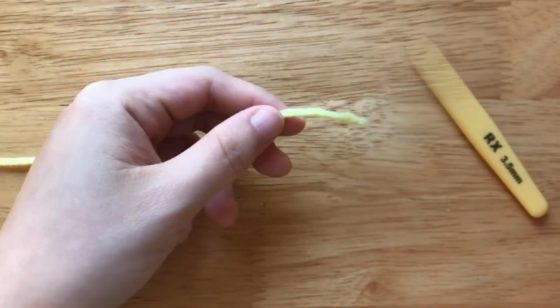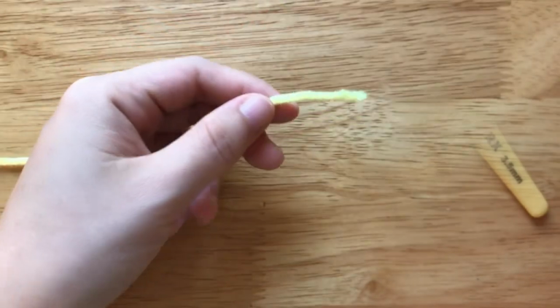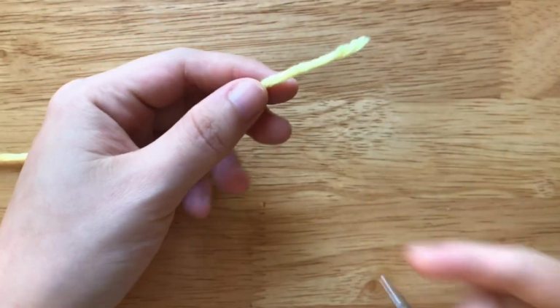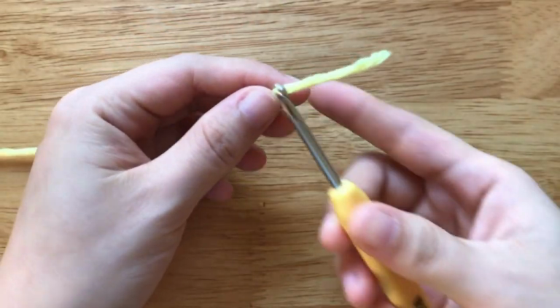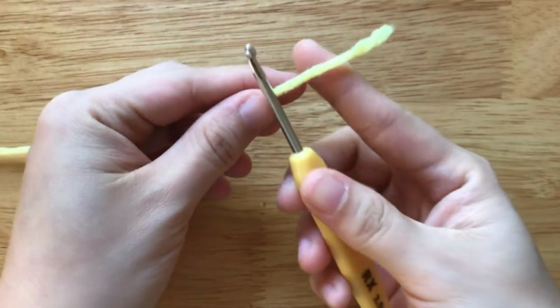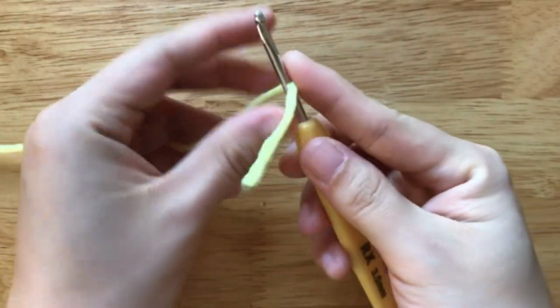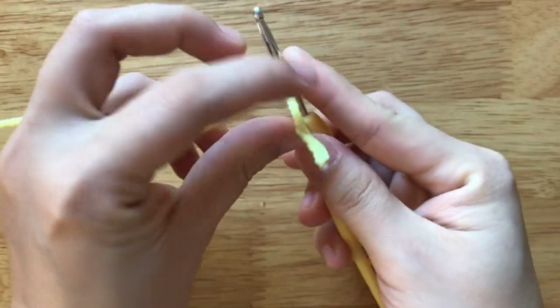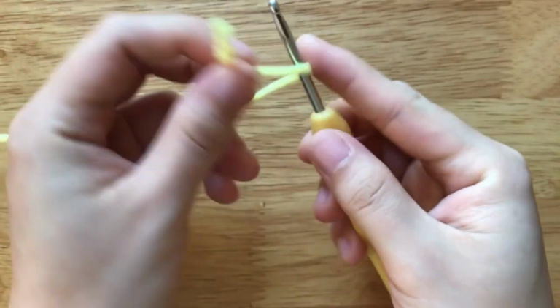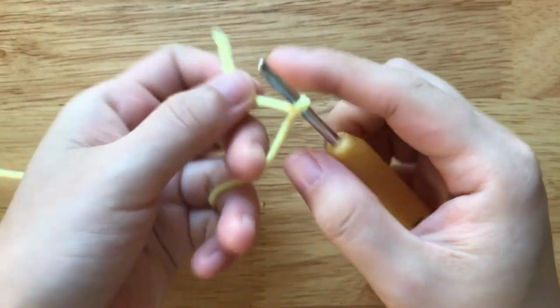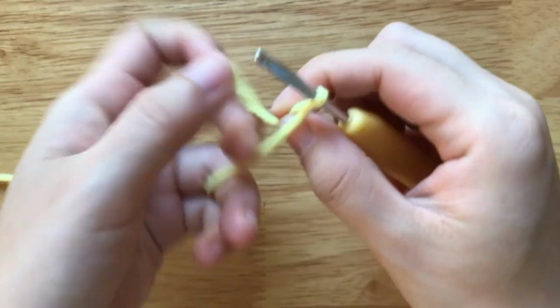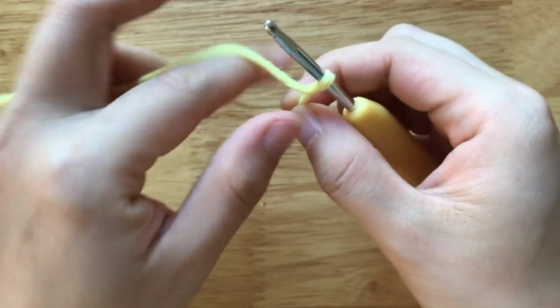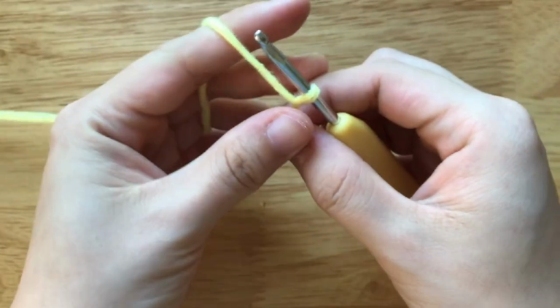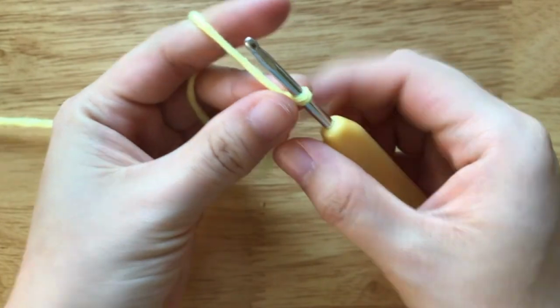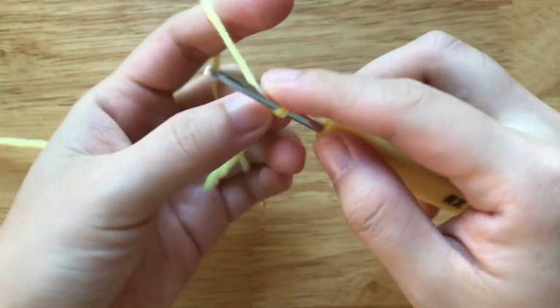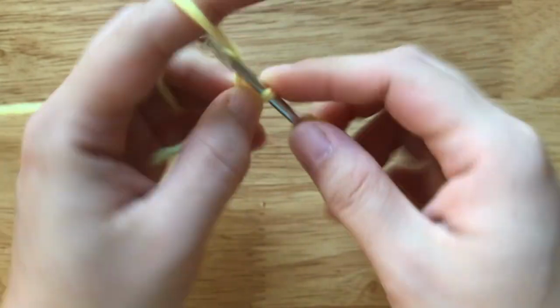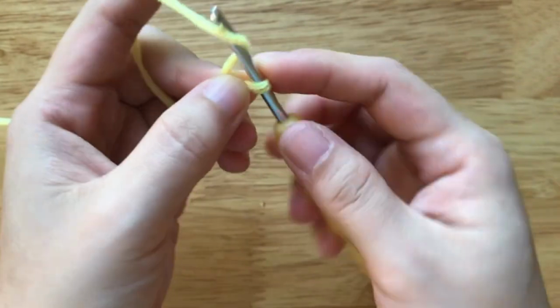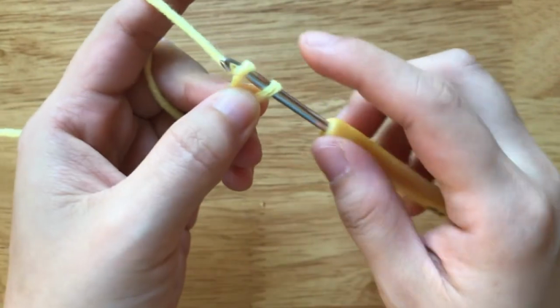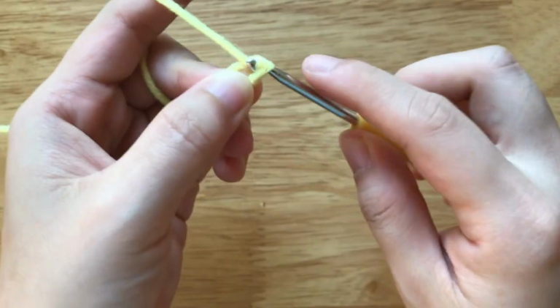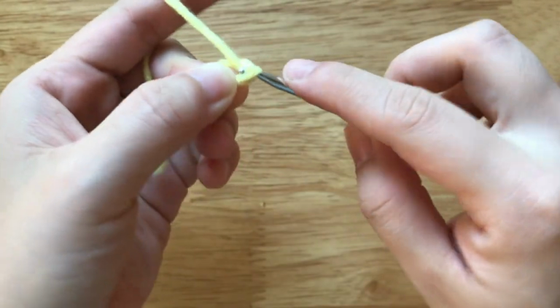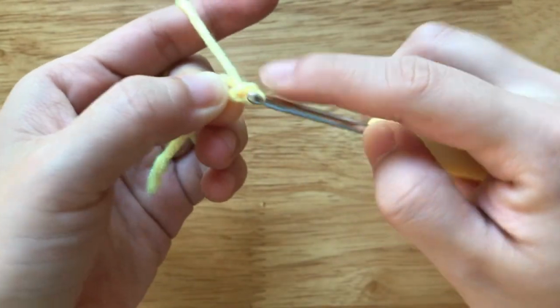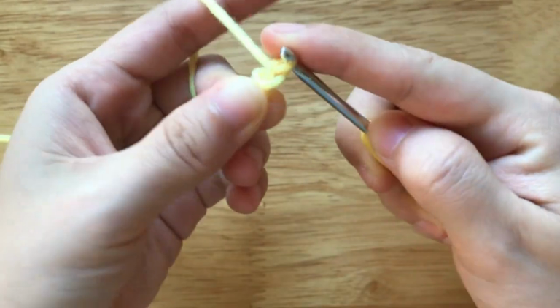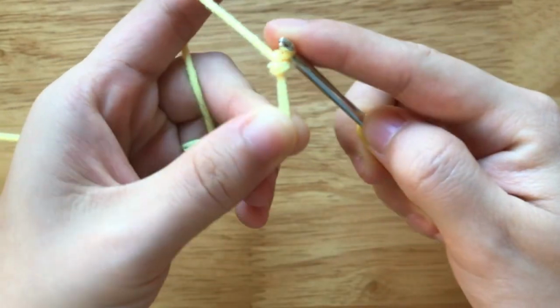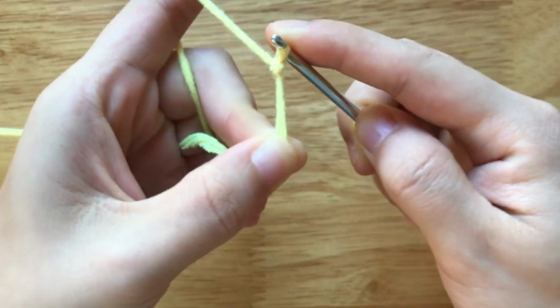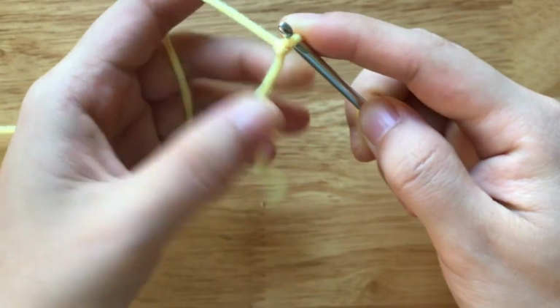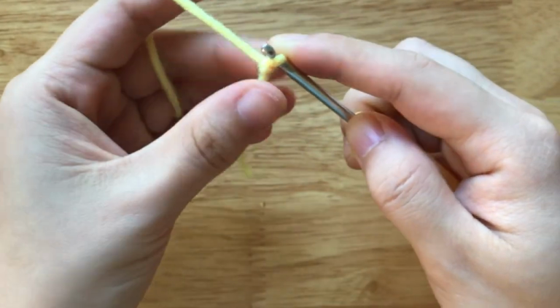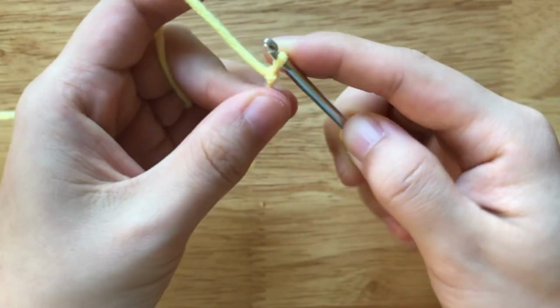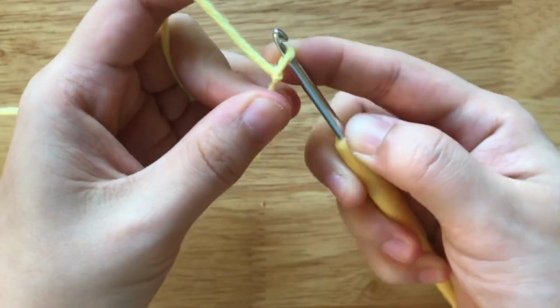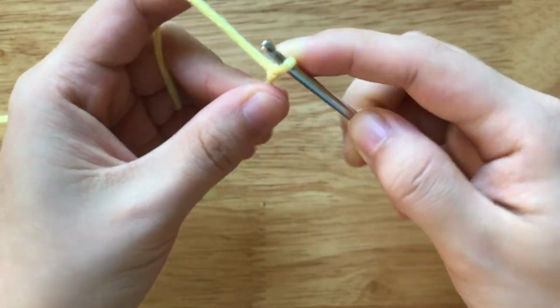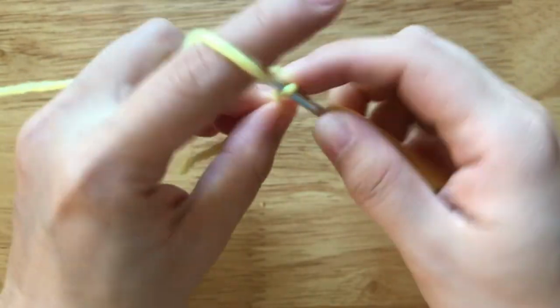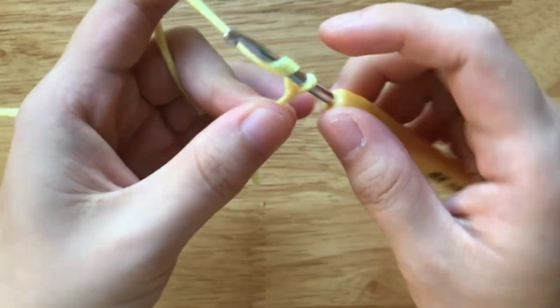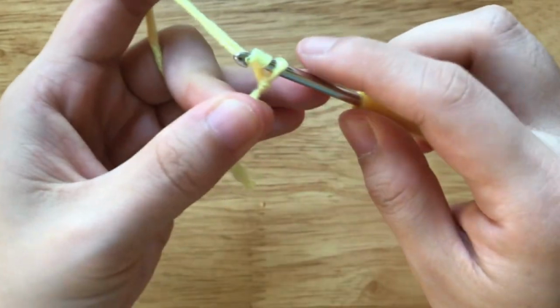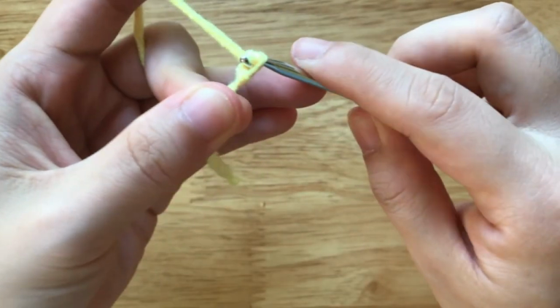First, we need to make a slip knot. Then we will make 32 chains.